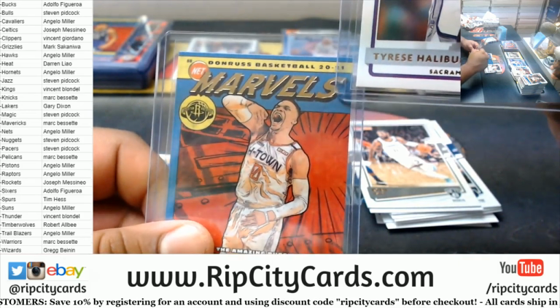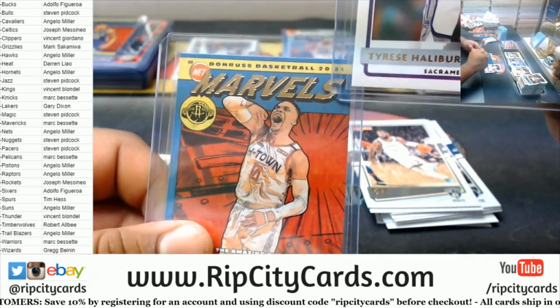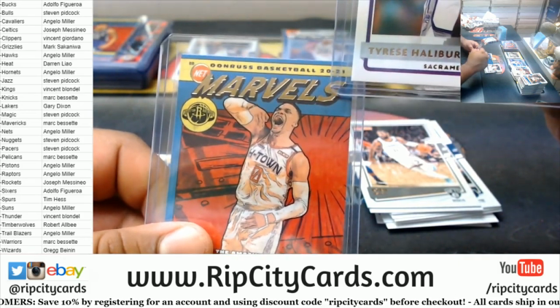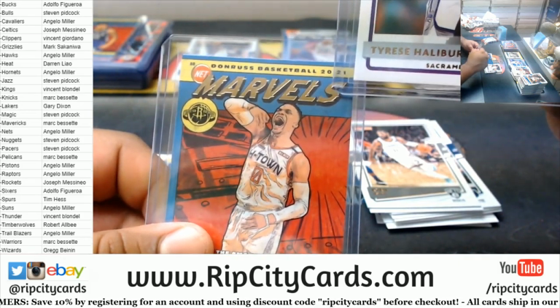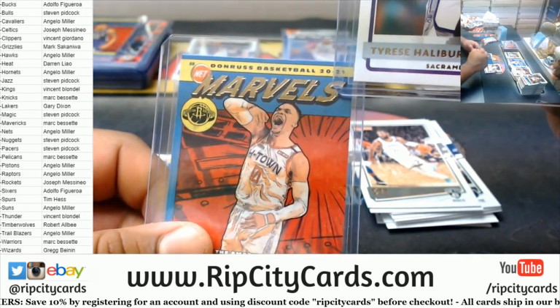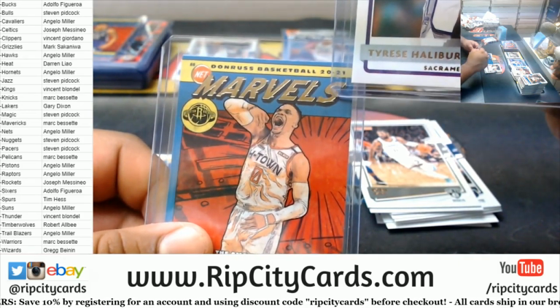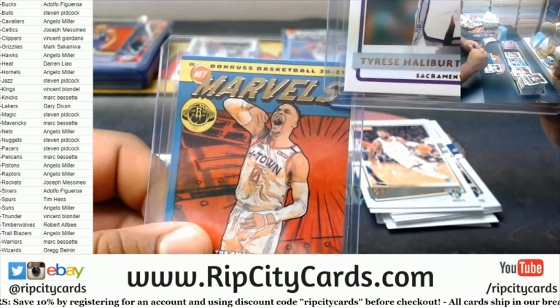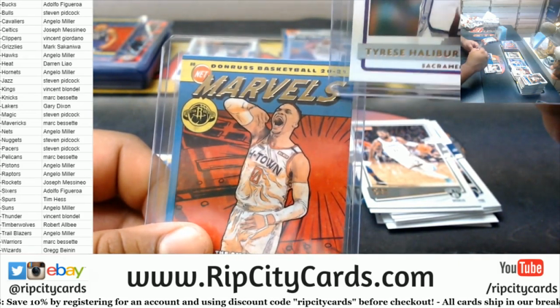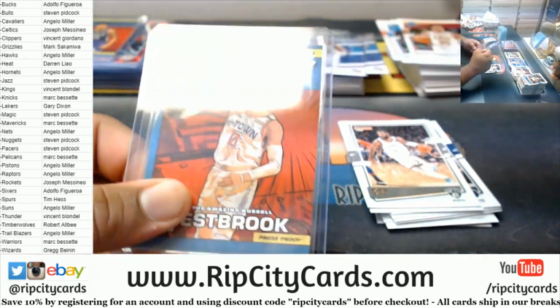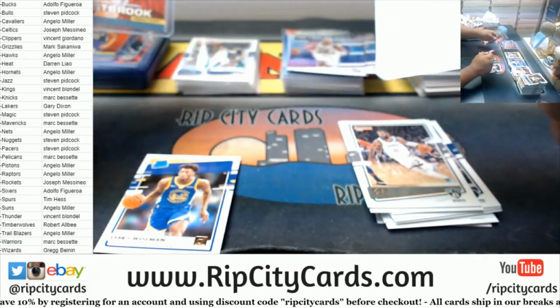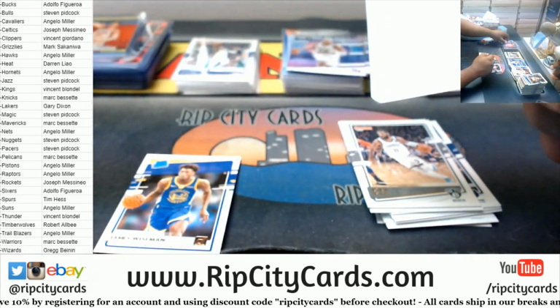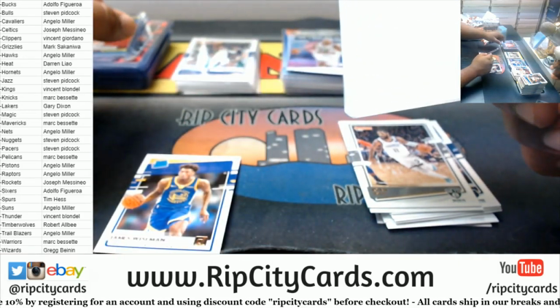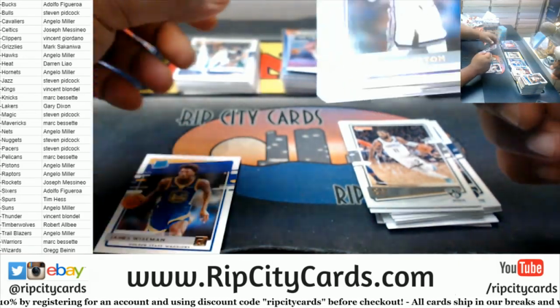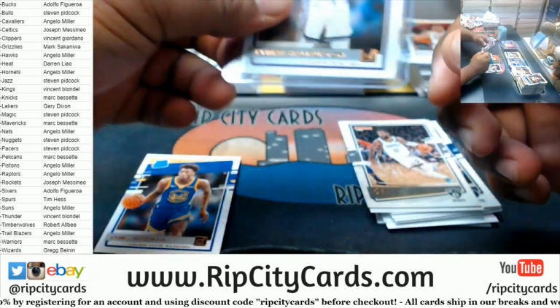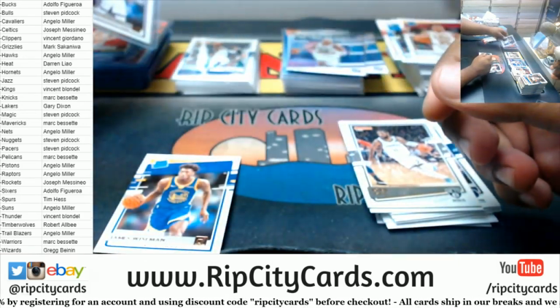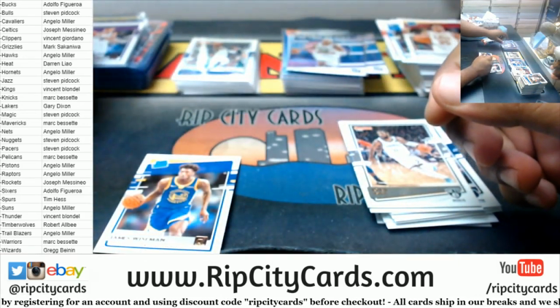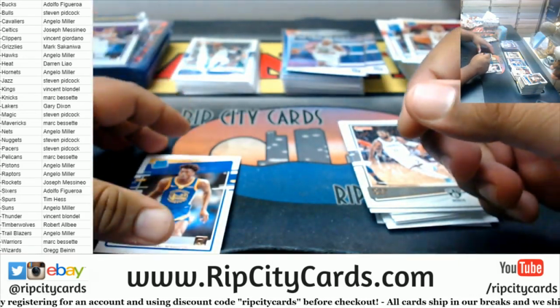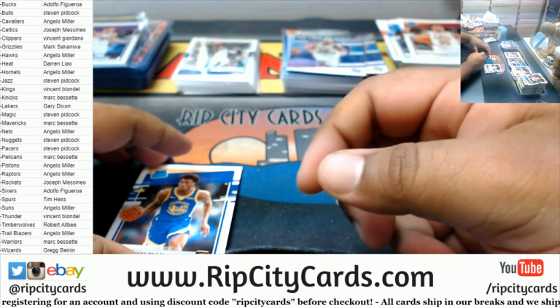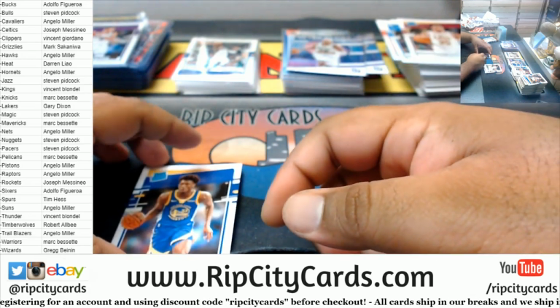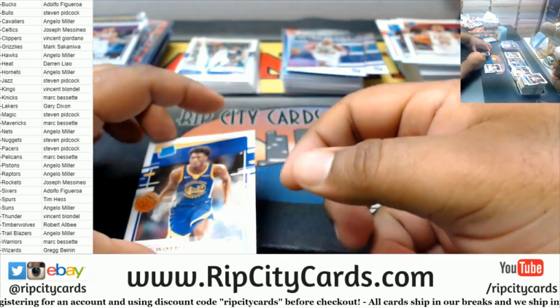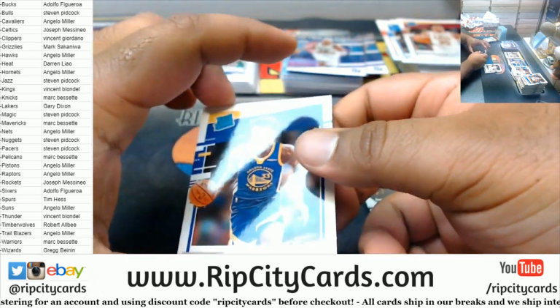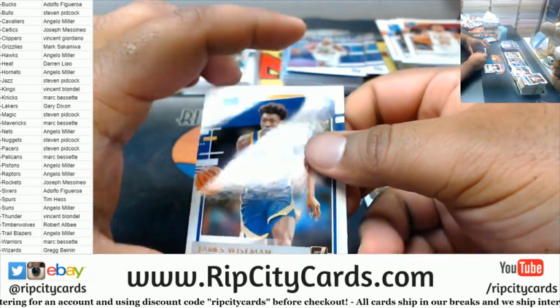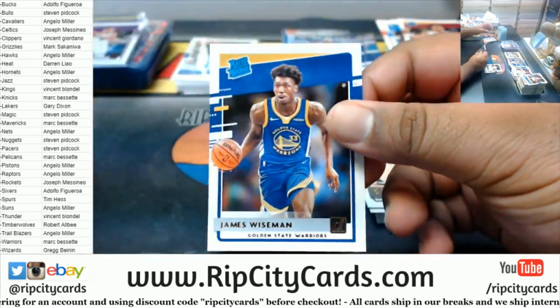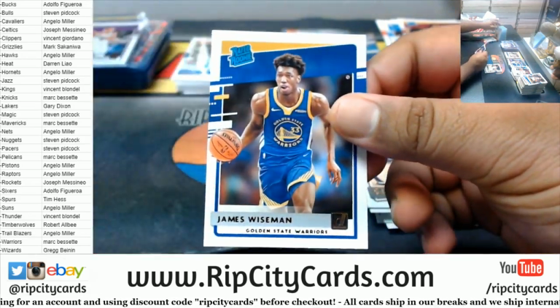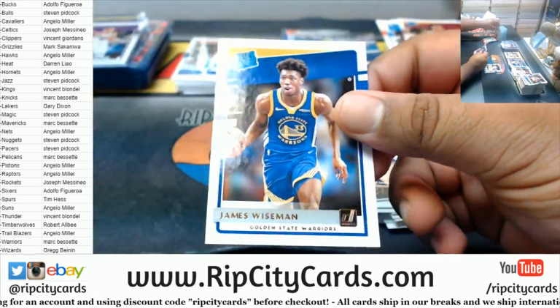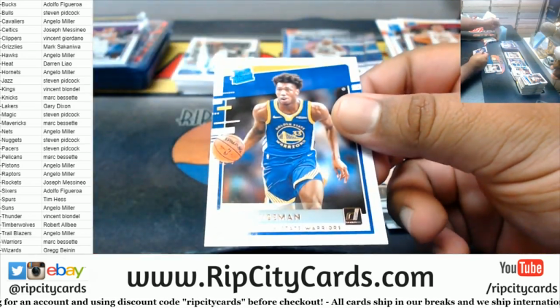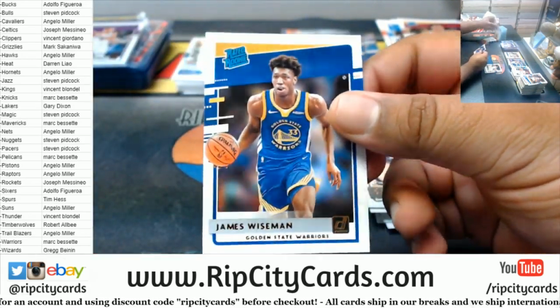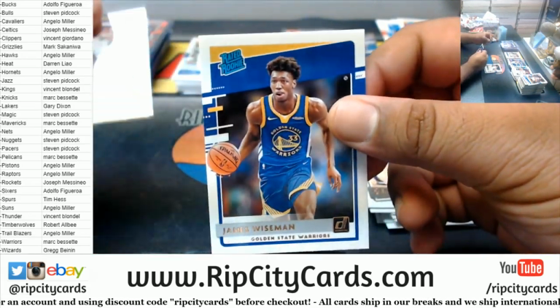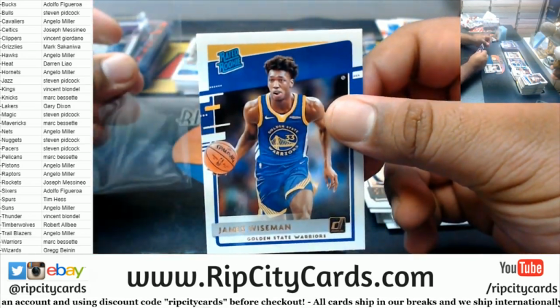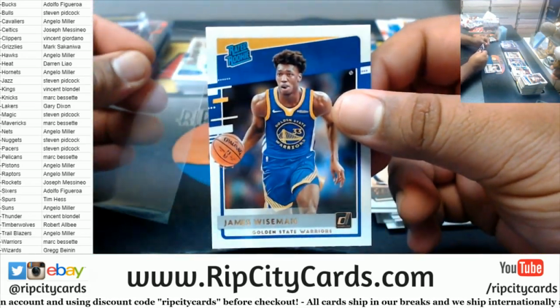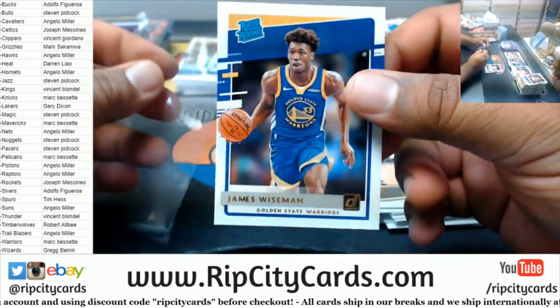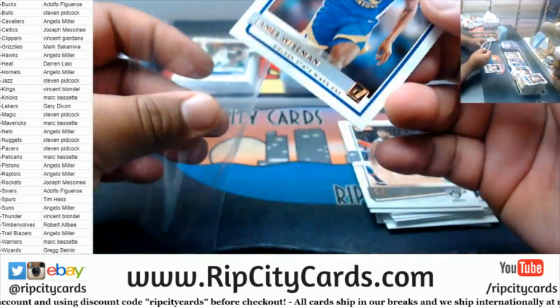You see how it's gold there on the lettering? Wiseman Warriors Rated Rookie.